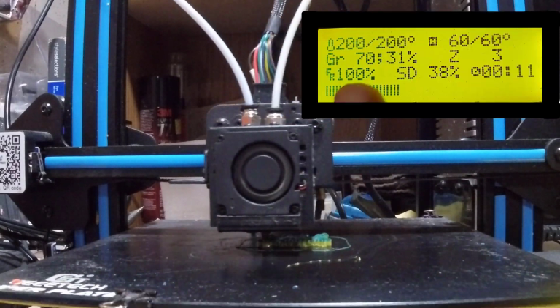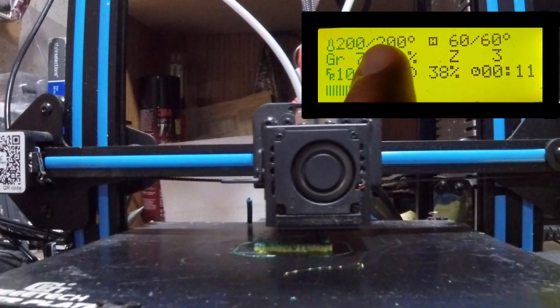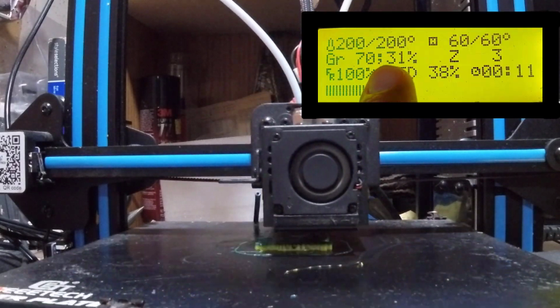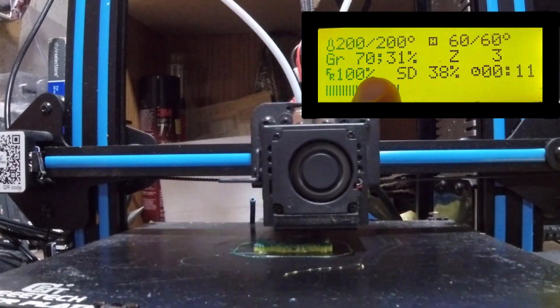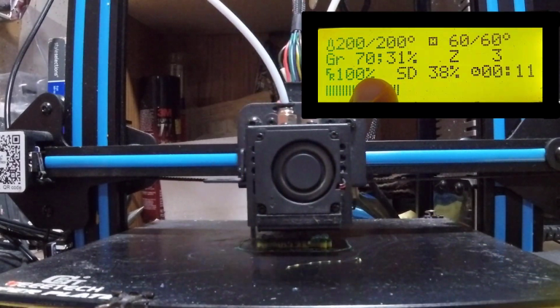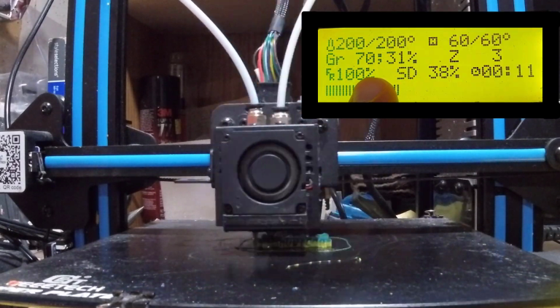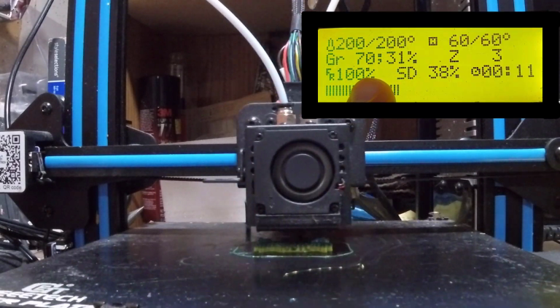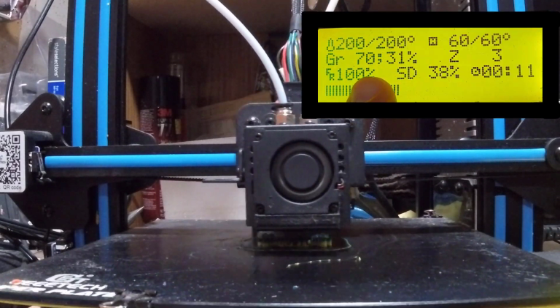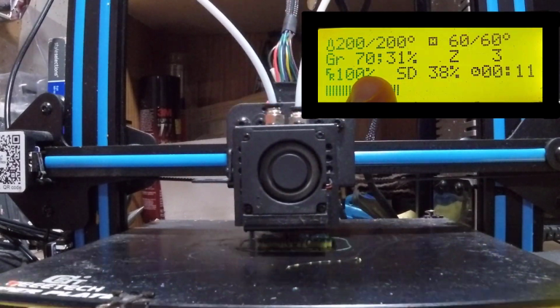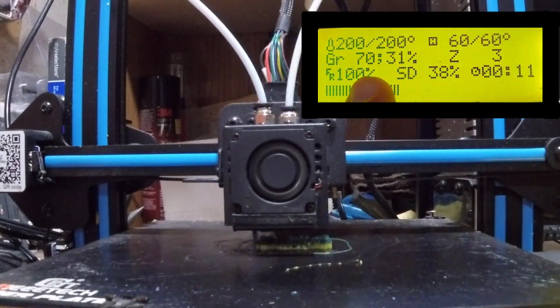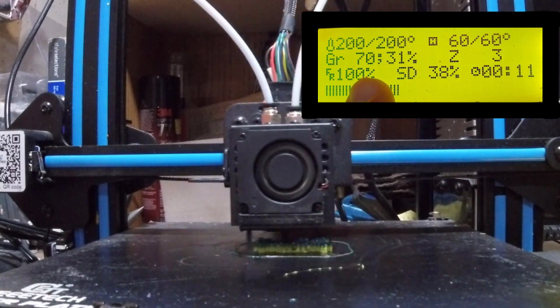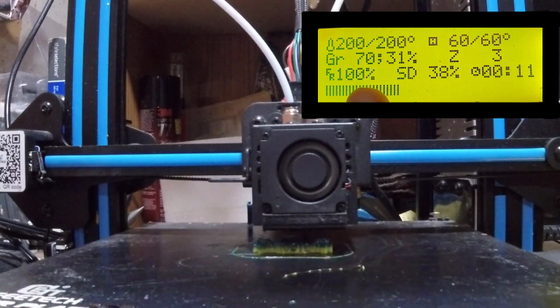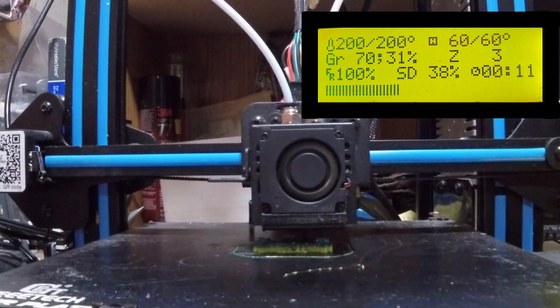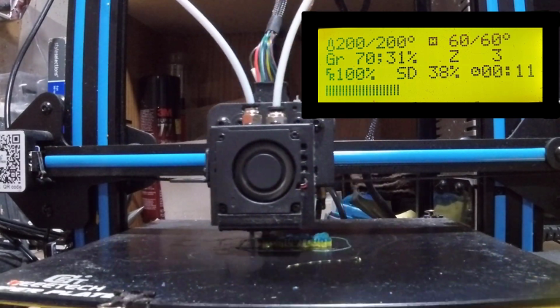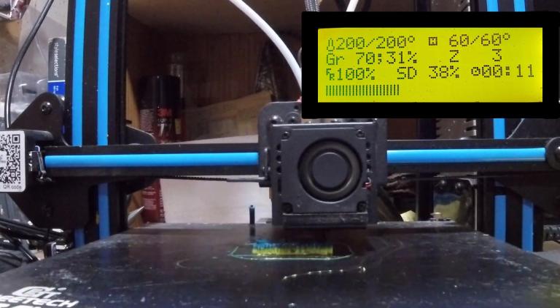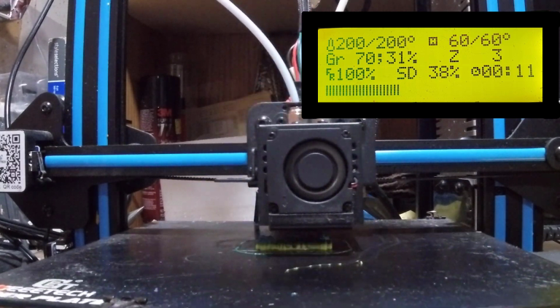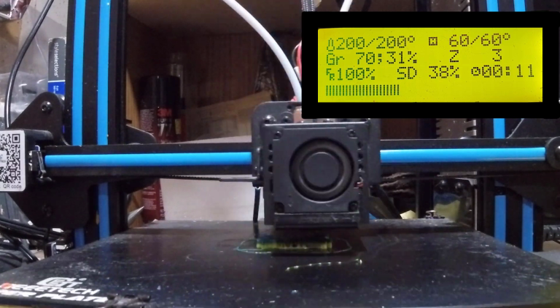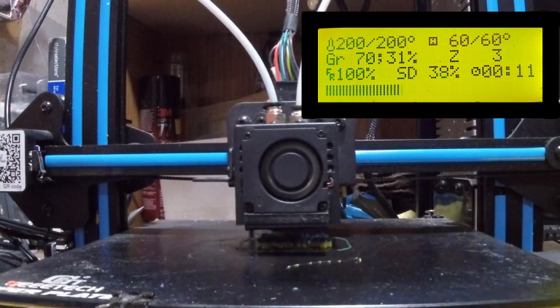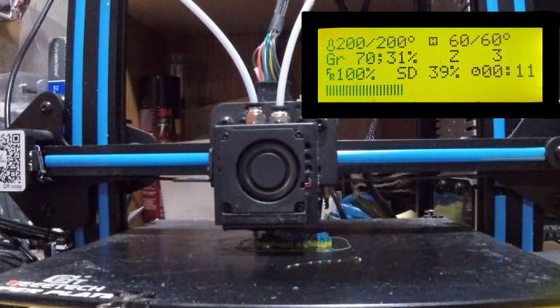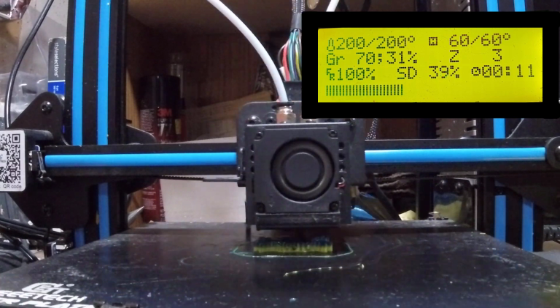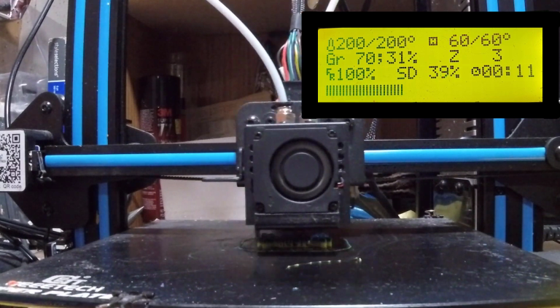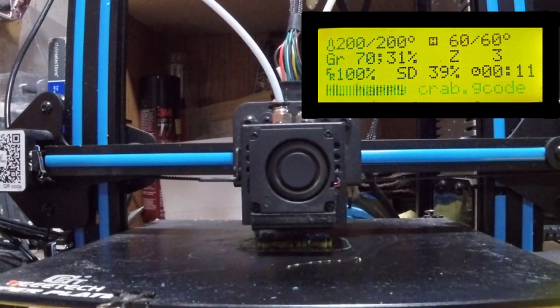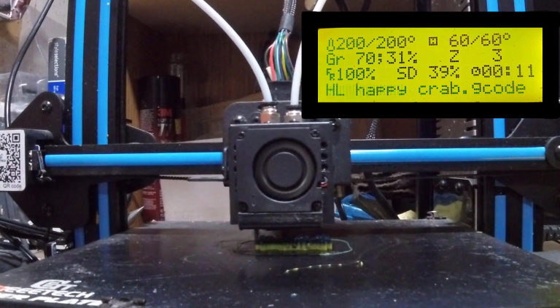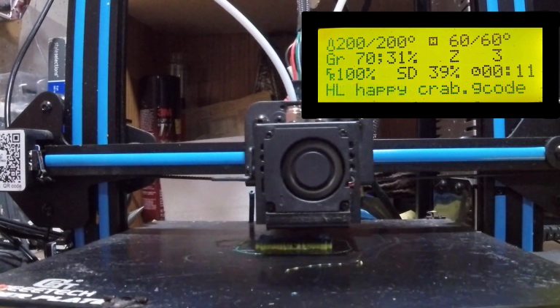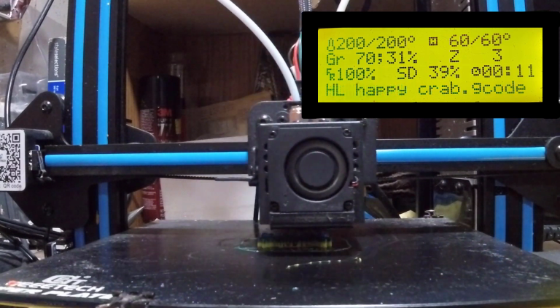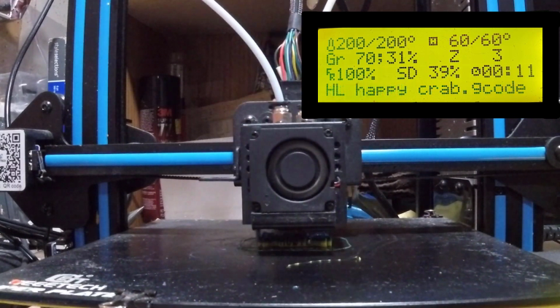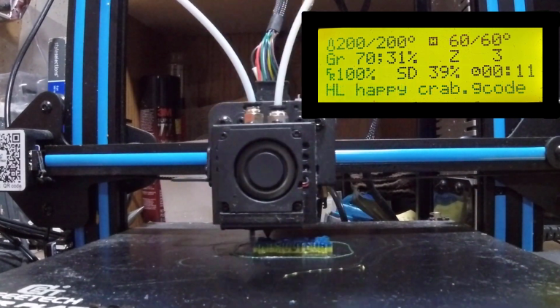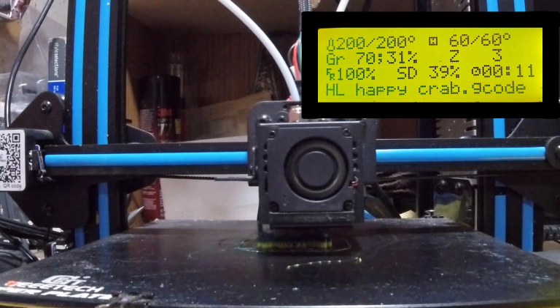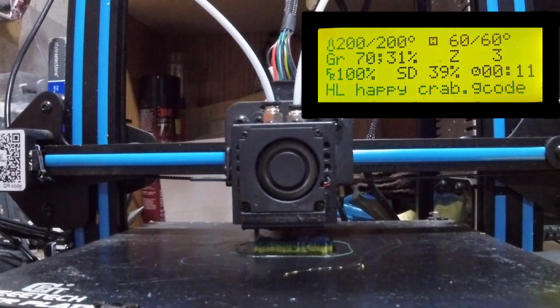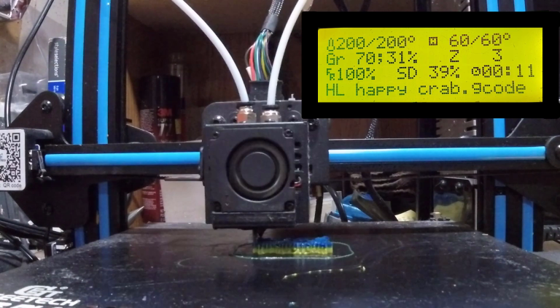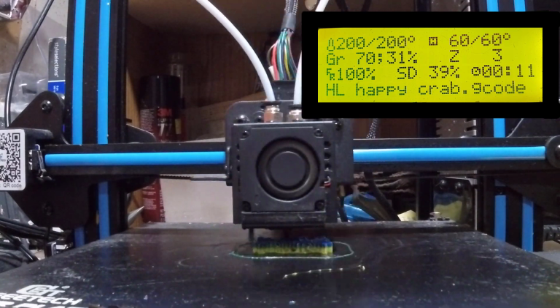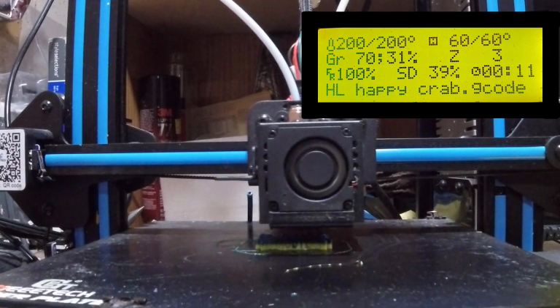Right here you can see that the gradient is already at 70/31 — it does it all automatically. How slick is that!